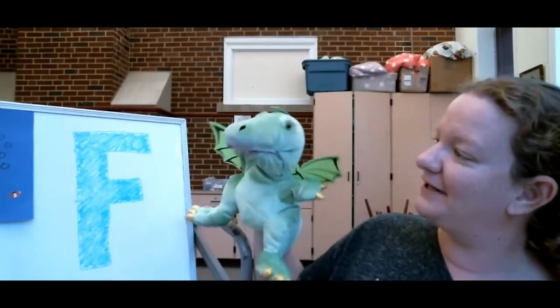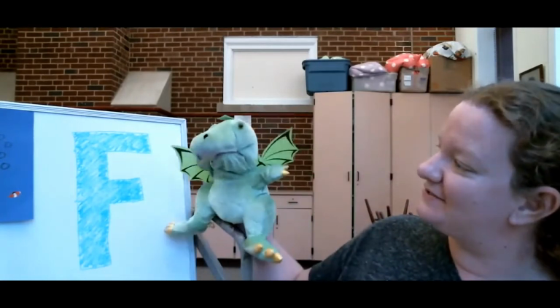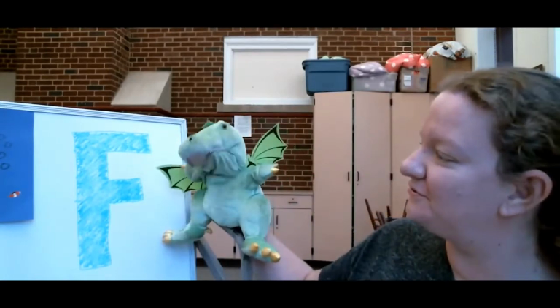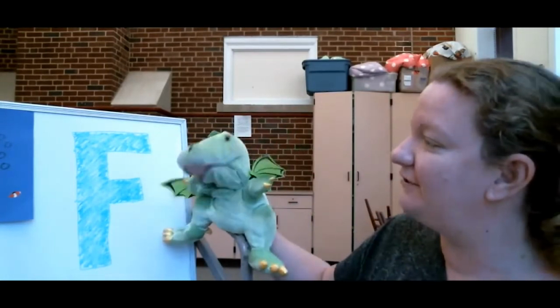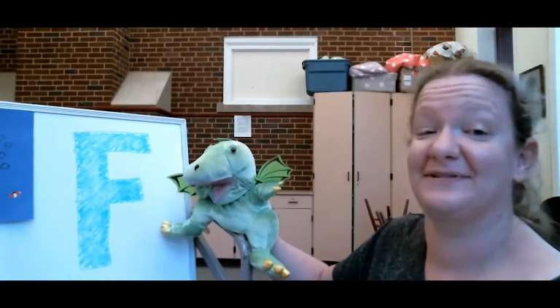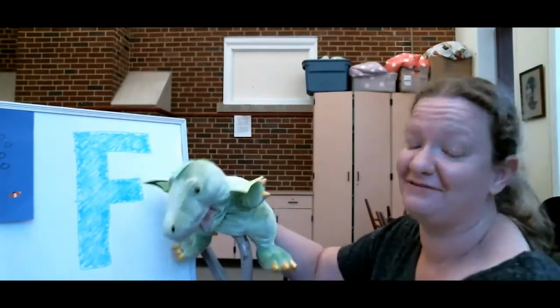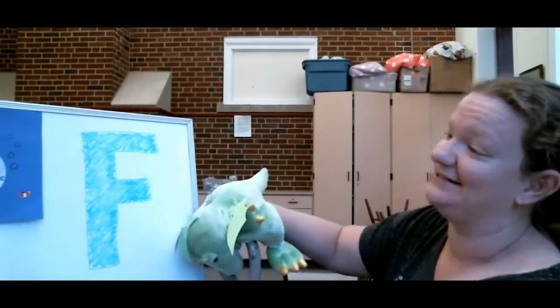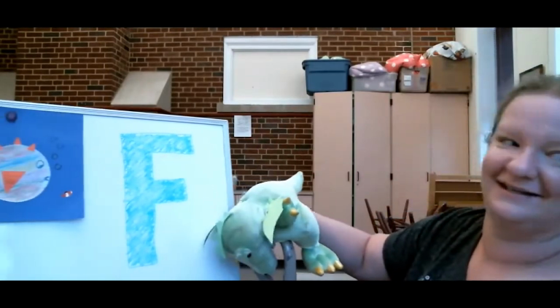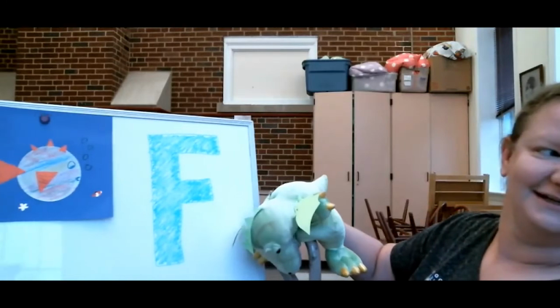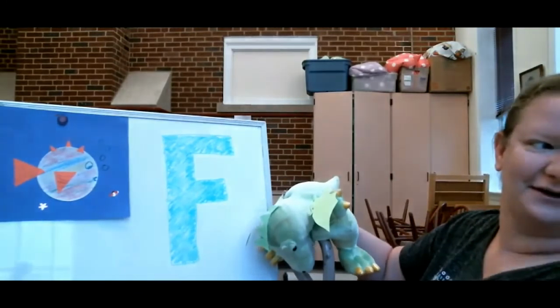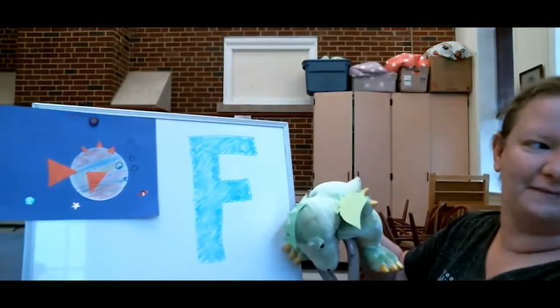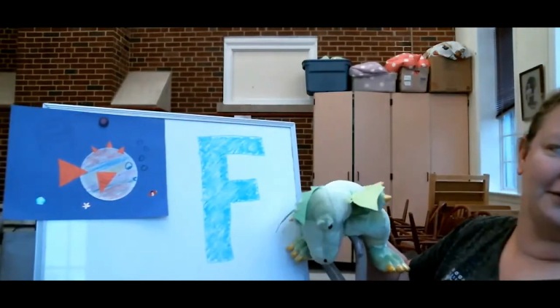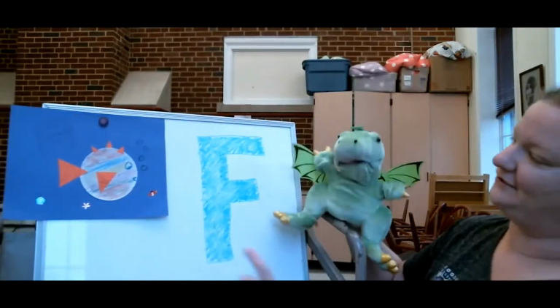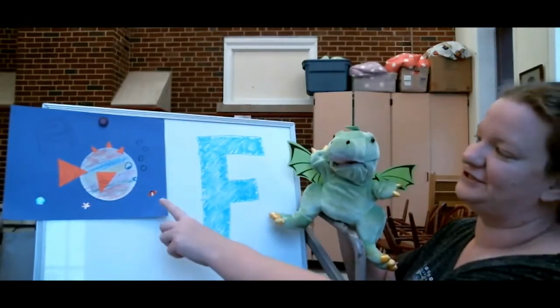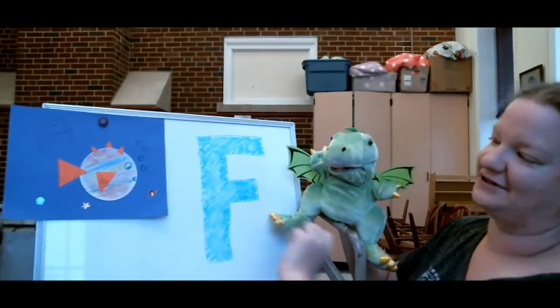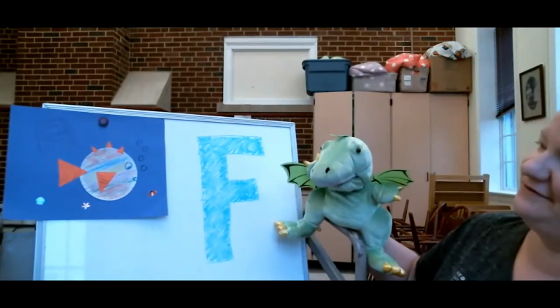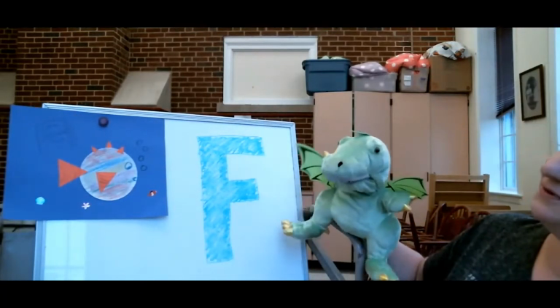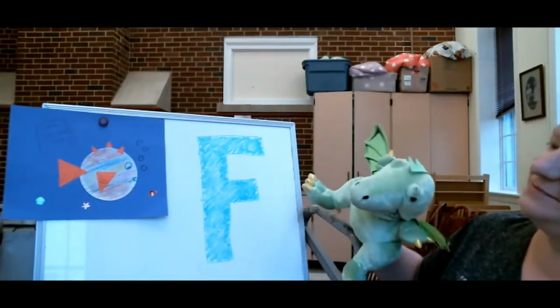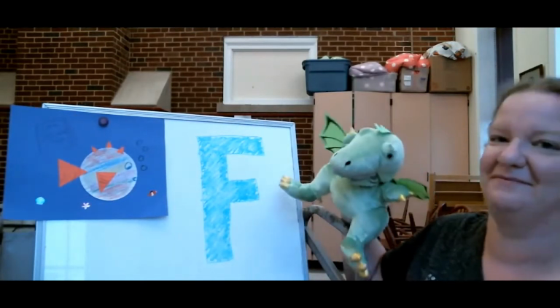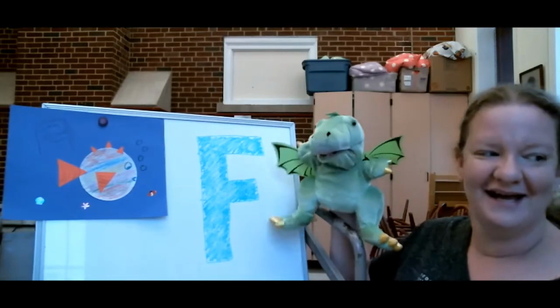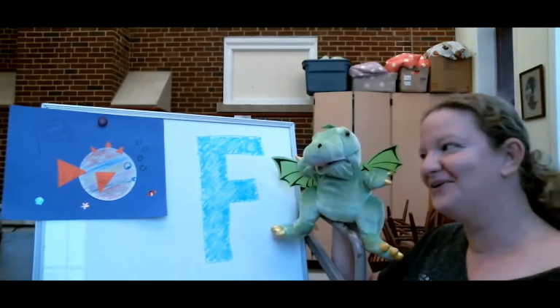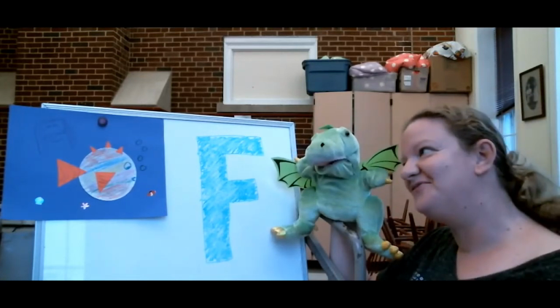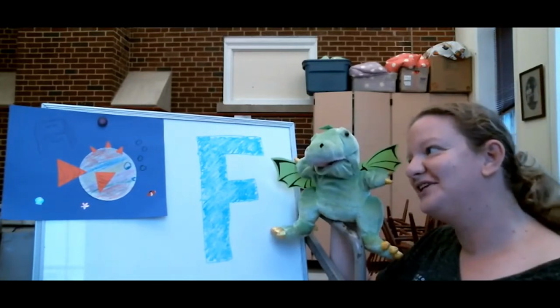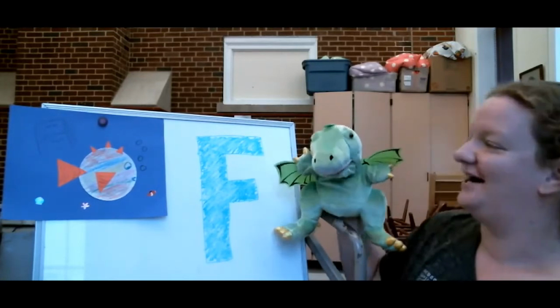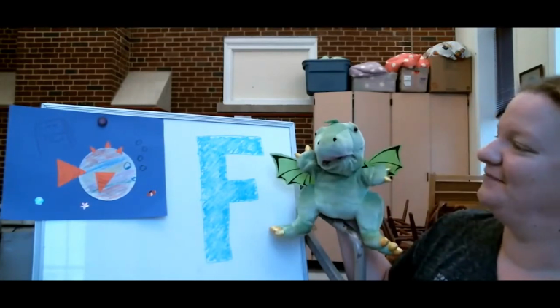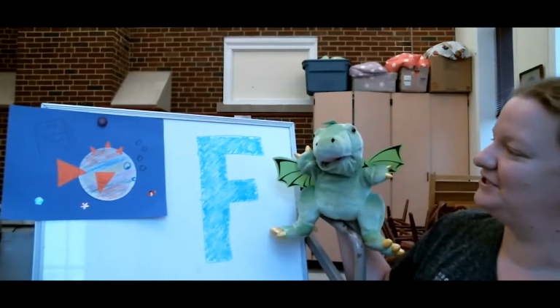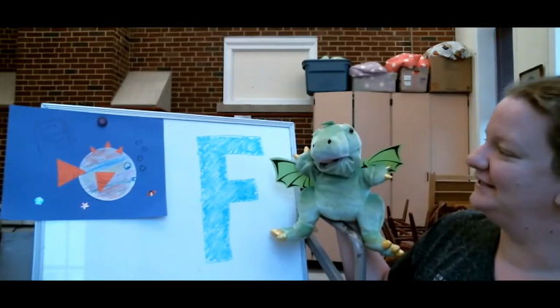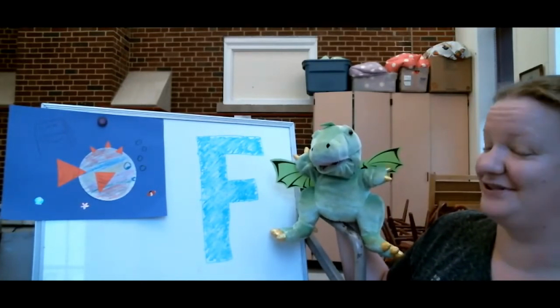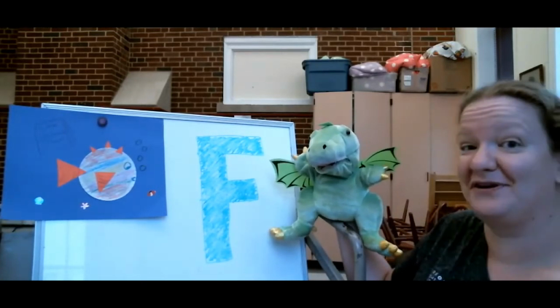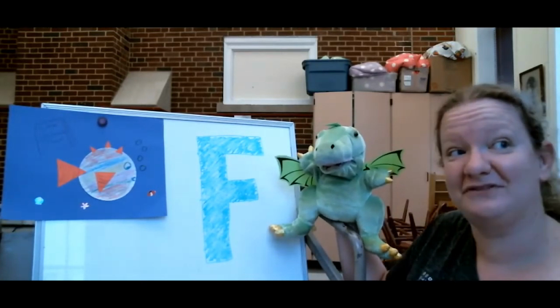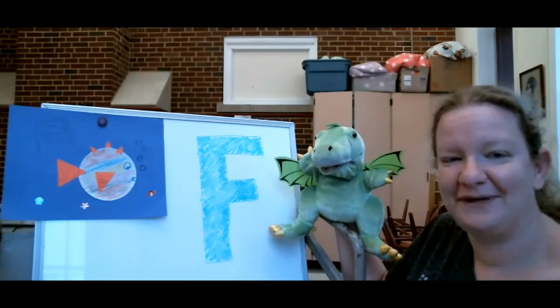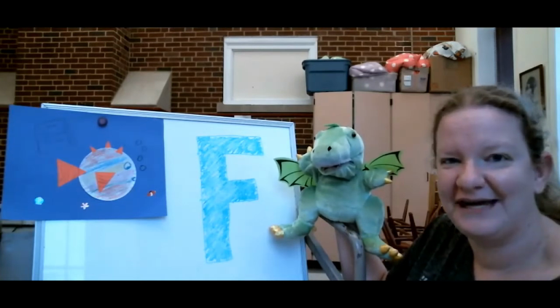And we're going to make this really cool craft. Let's see what this craft is. Oh, we make our own little fish. It's a little hard to see from here, but we'll get it up close in a minute — our own little fish, an ocean scene using some craft supplies that we have around the house.